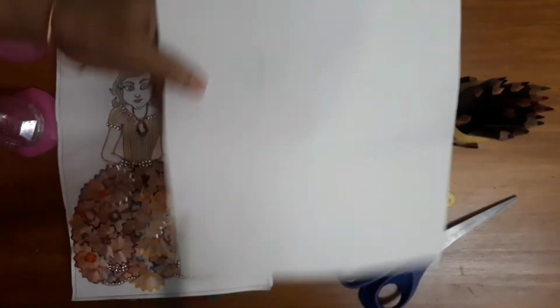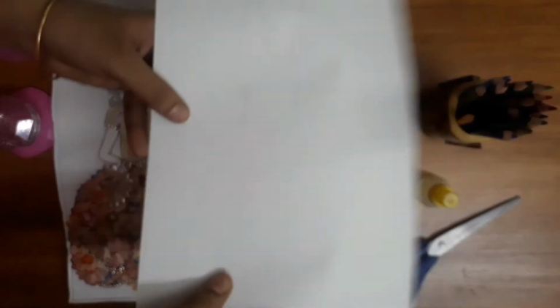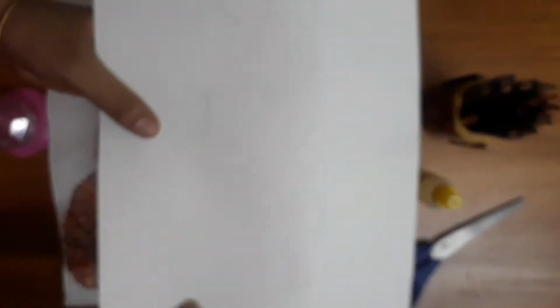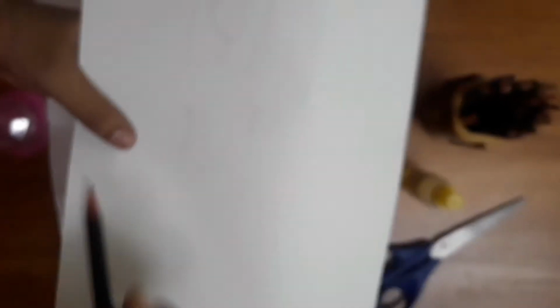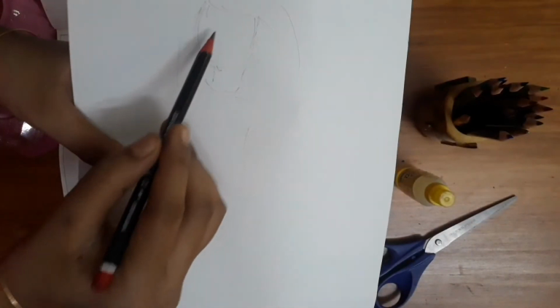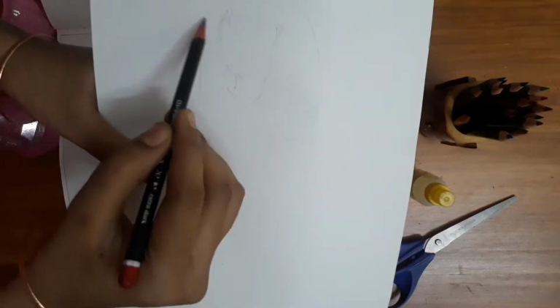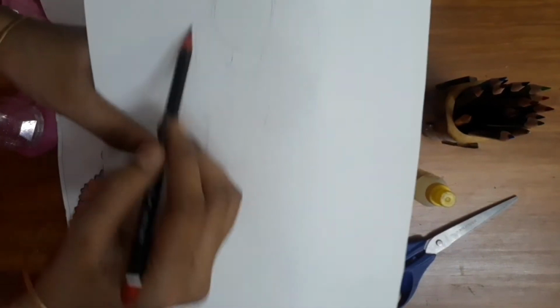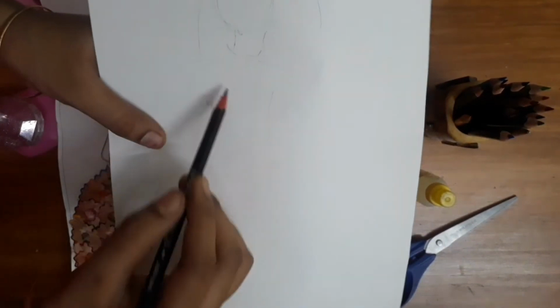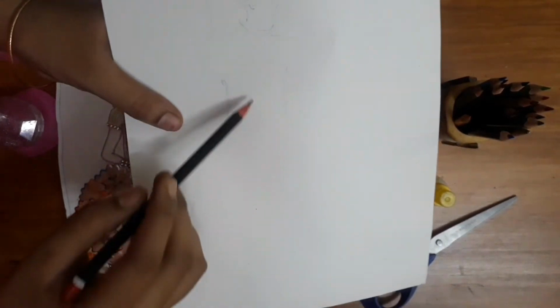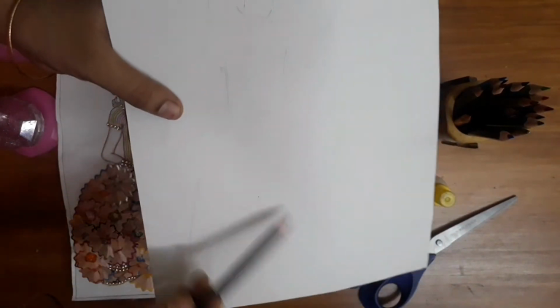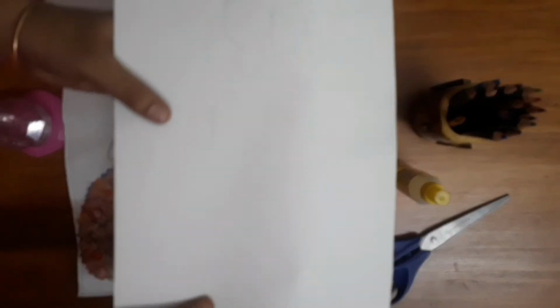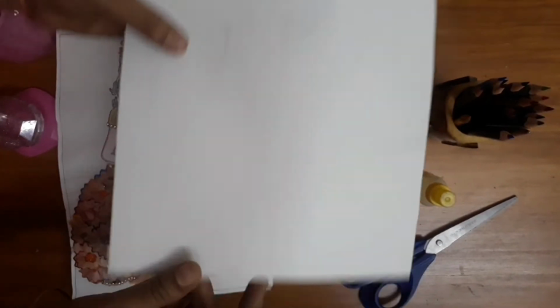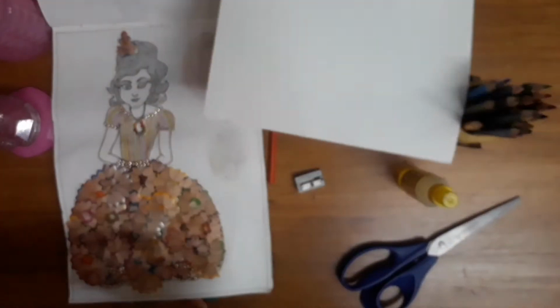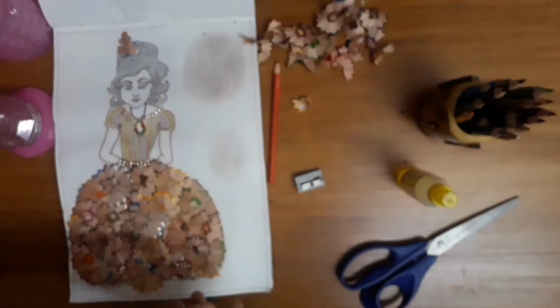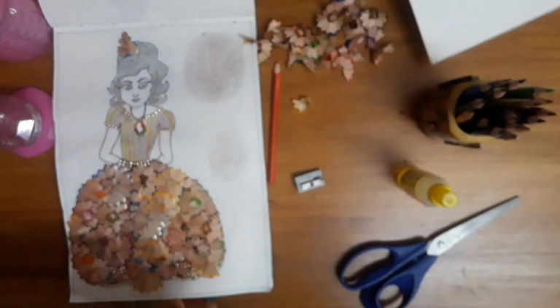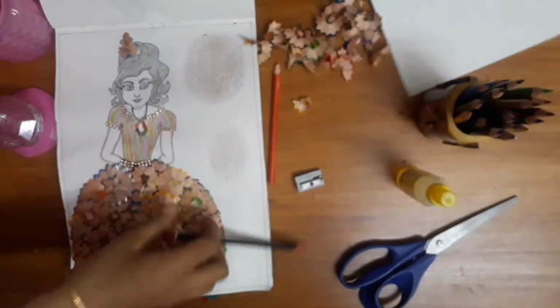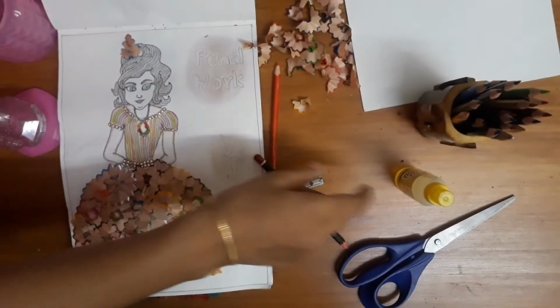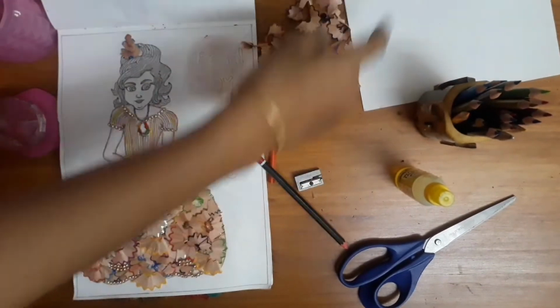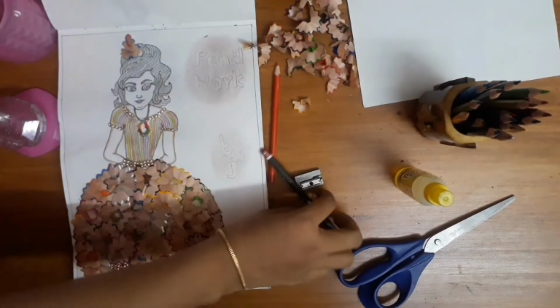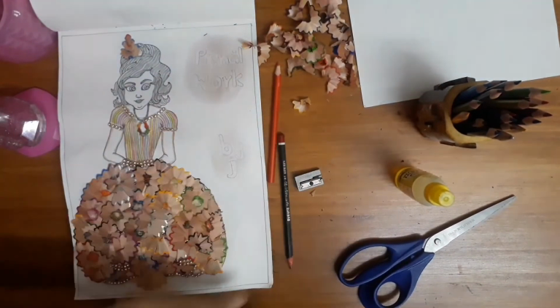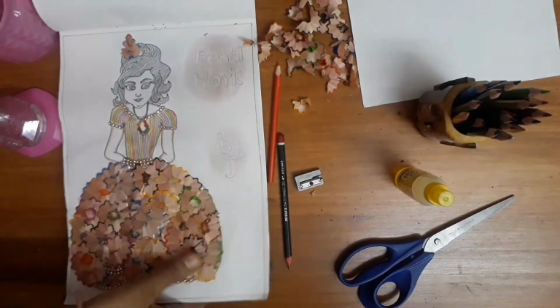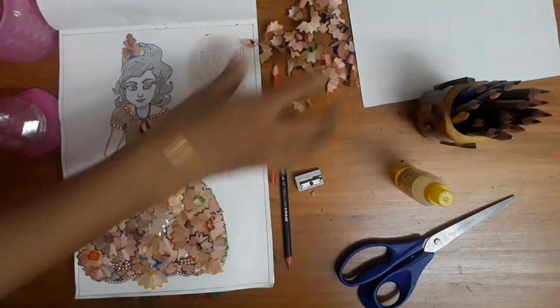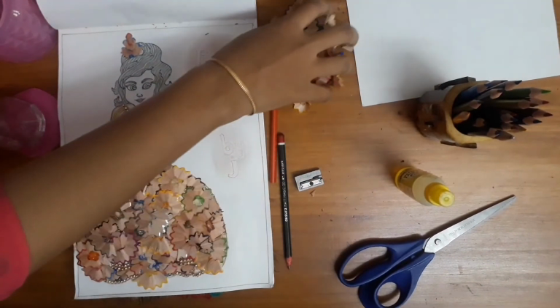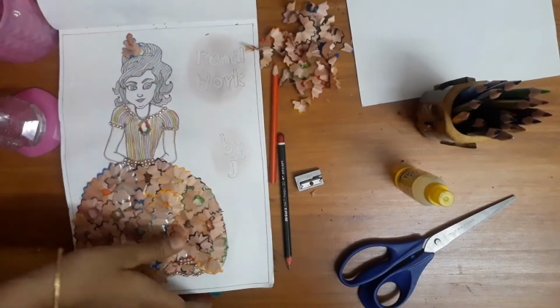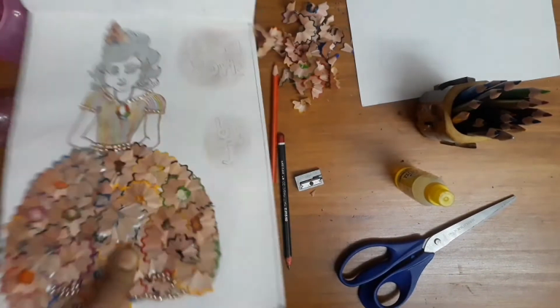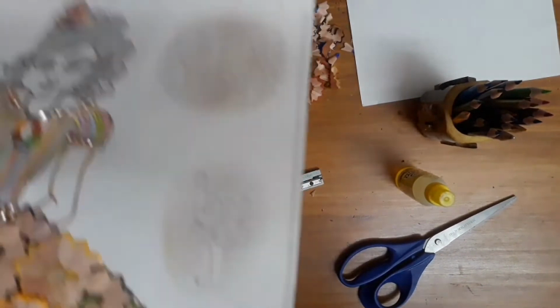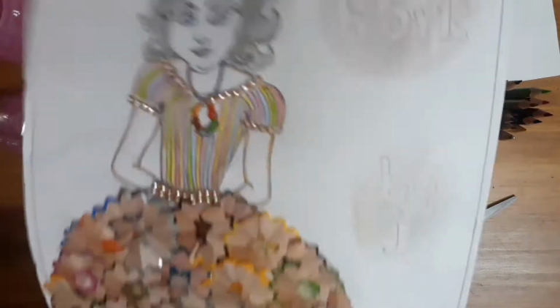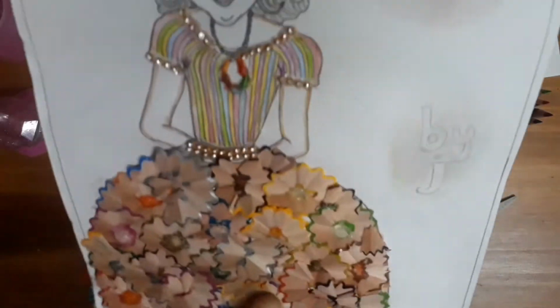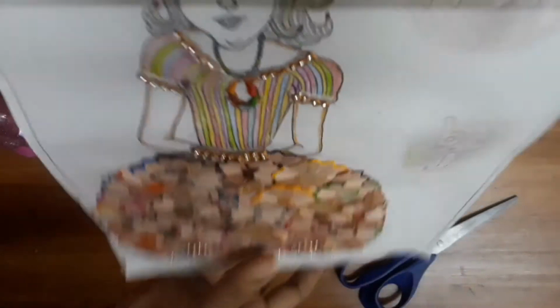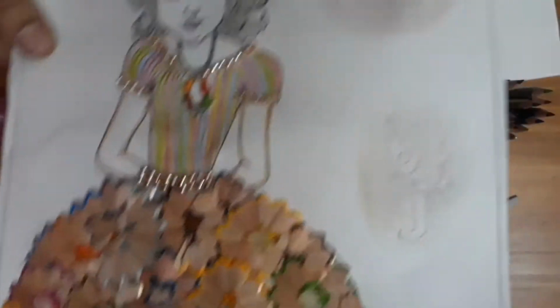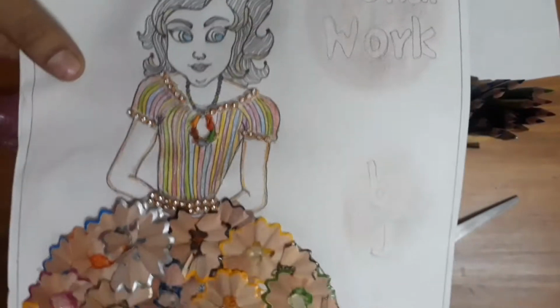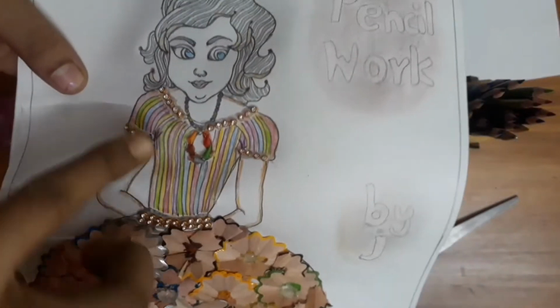We can use any size paper. We can use the drawing. The concept is a Barbie Girl Dress — when you use the top and bottom, I am going to use the color pencils and place the button.